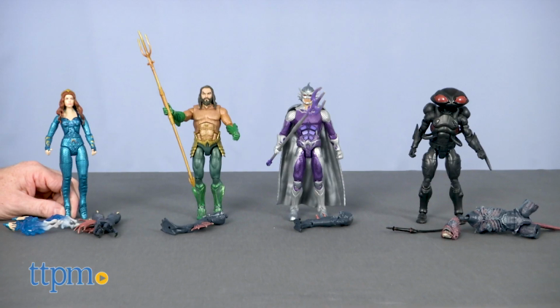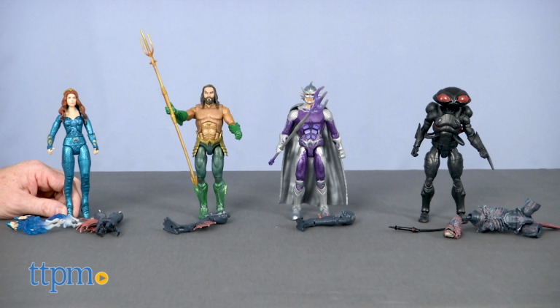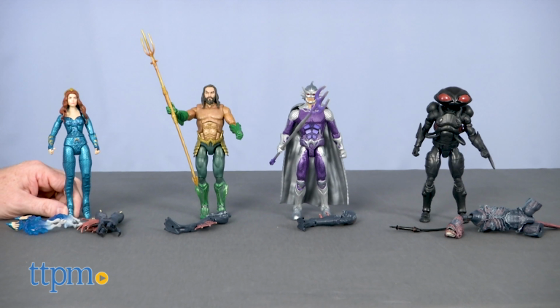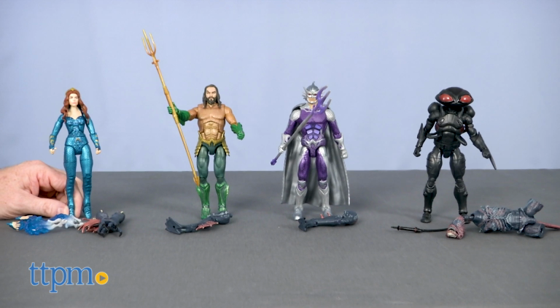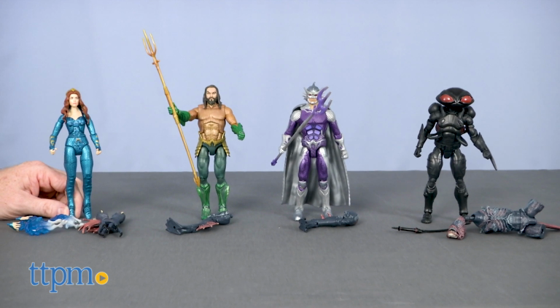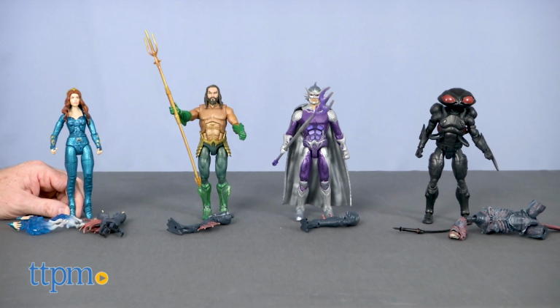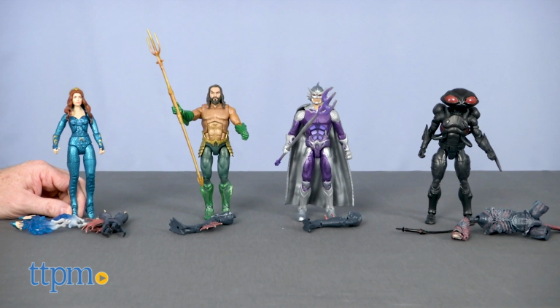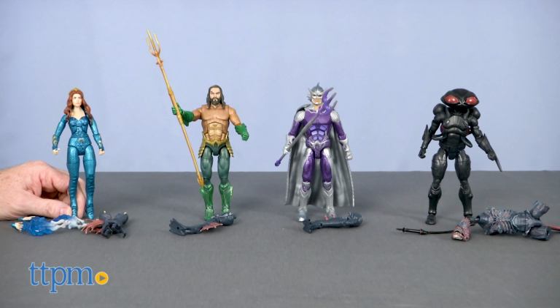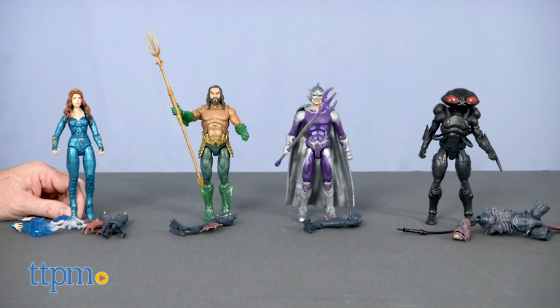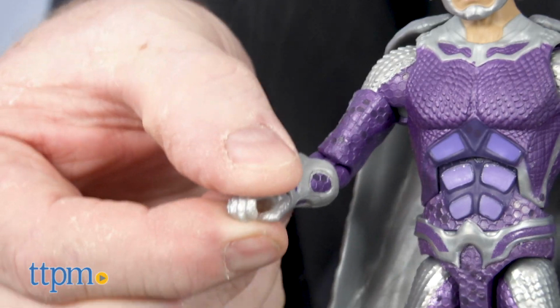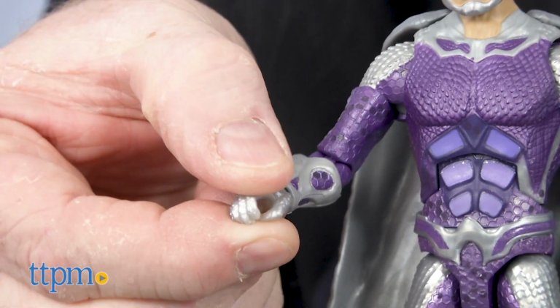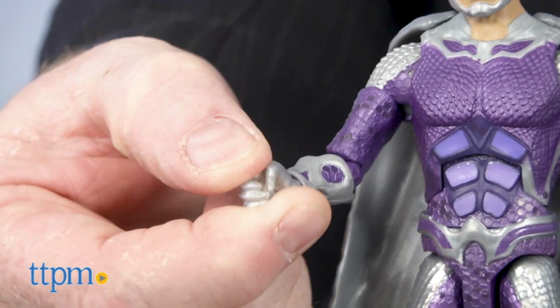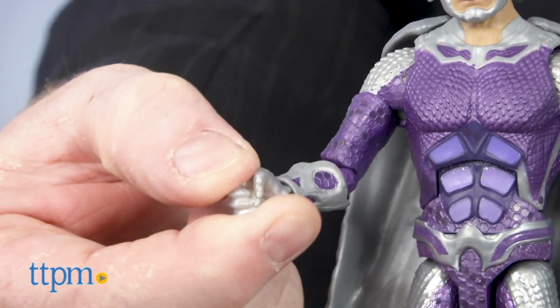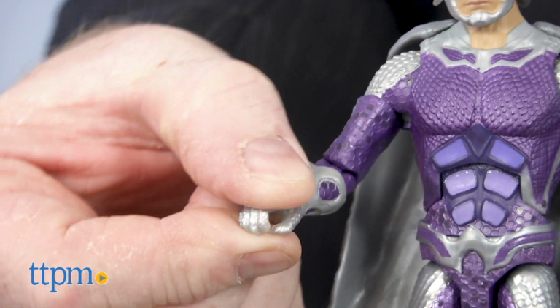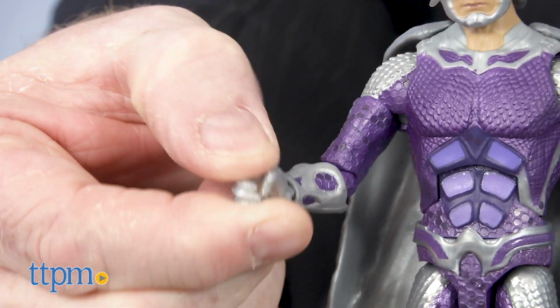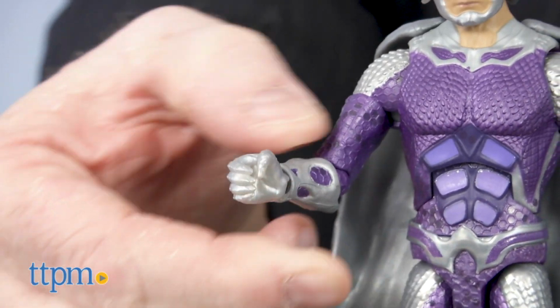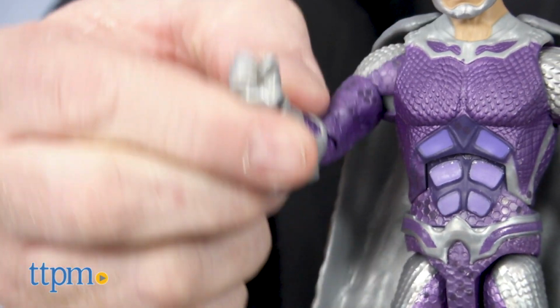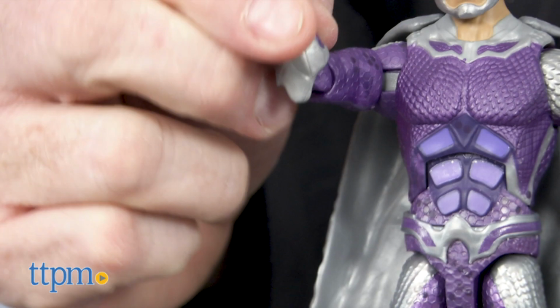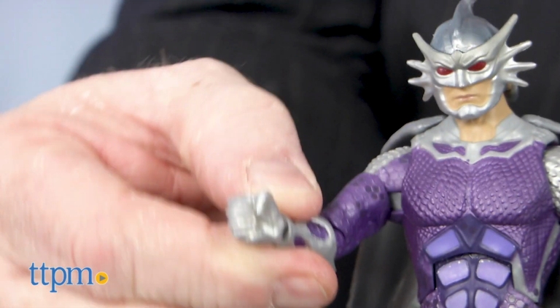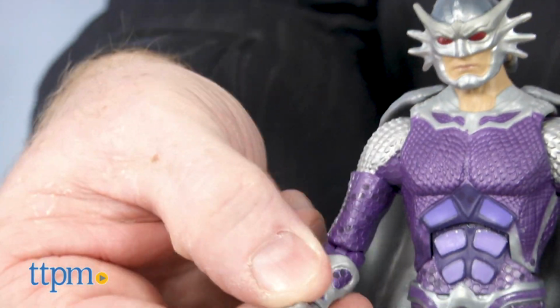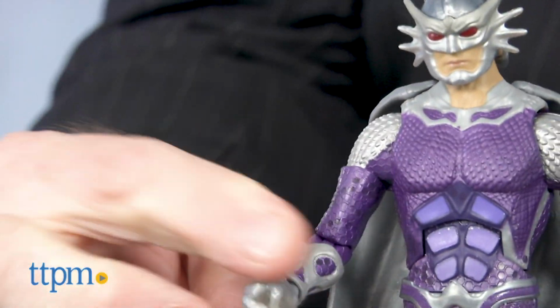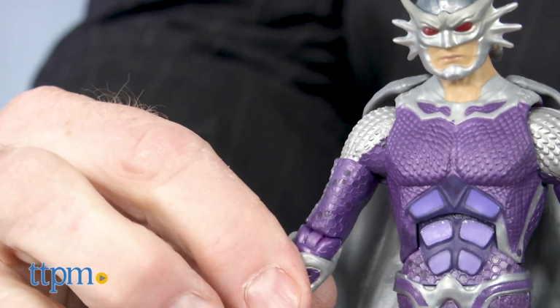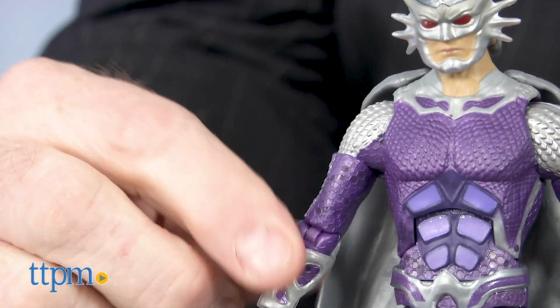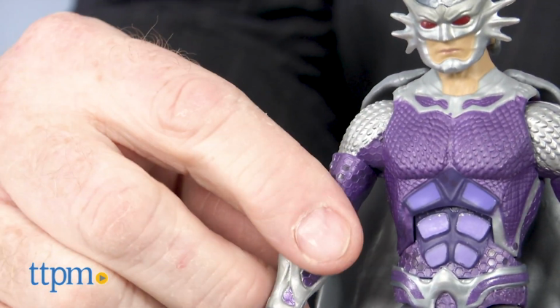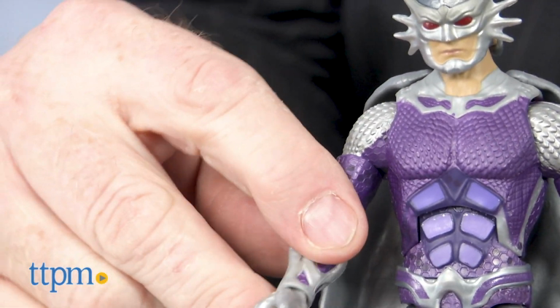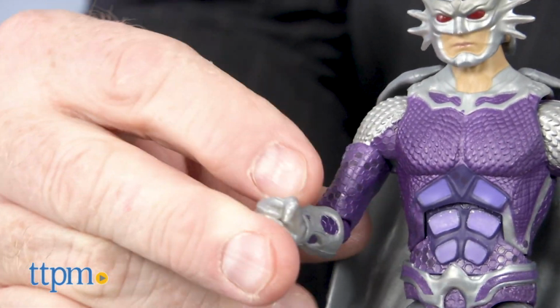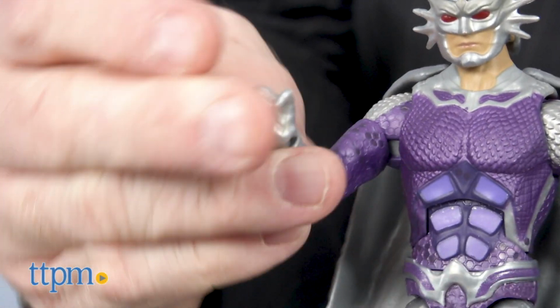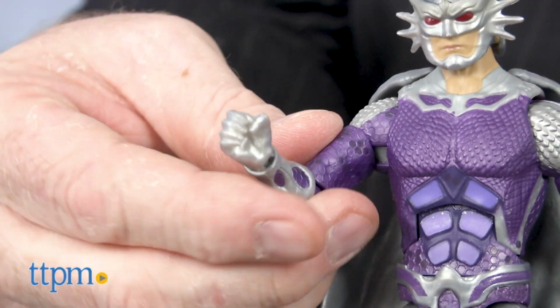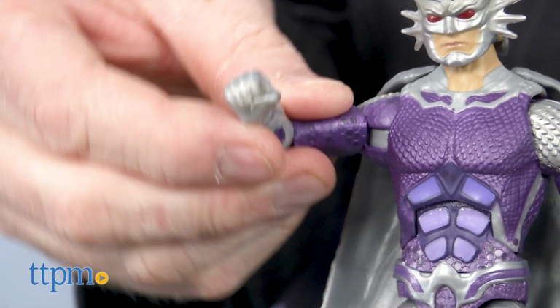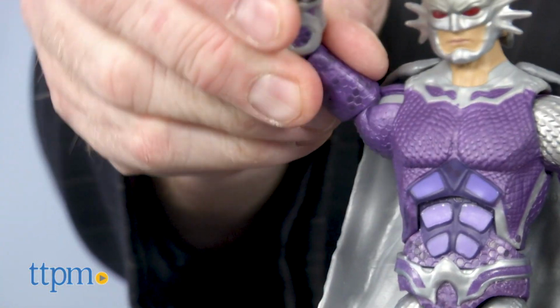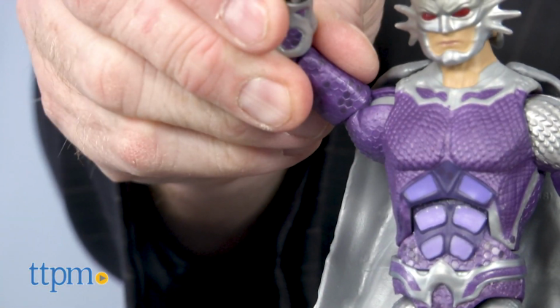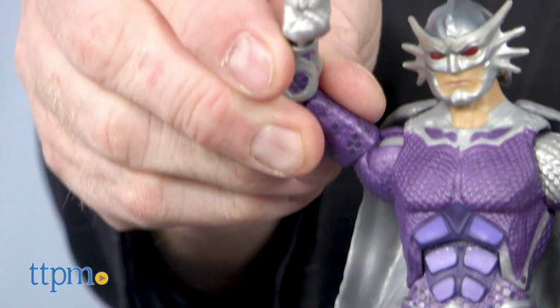Designed for ages 3 and up, these figures are highly detailed and poseable with 23 points of articulation. This makes them more for display than play.